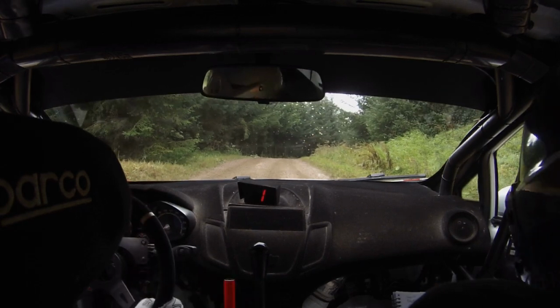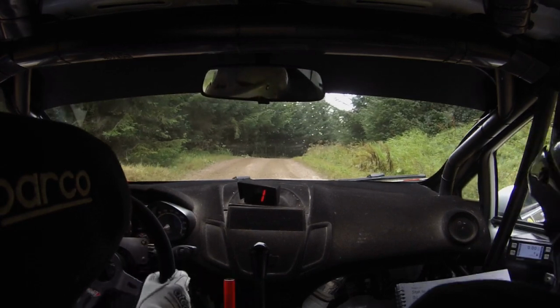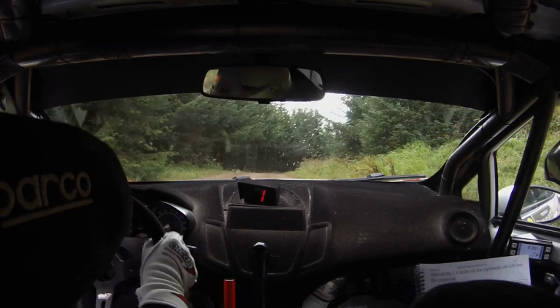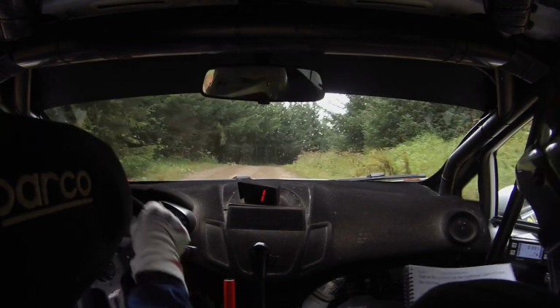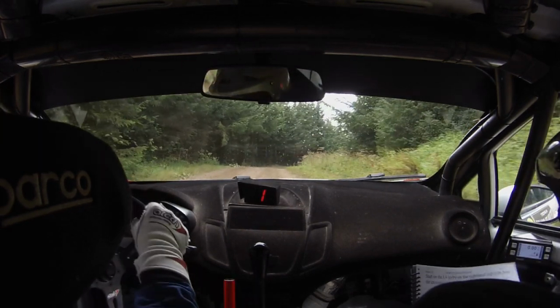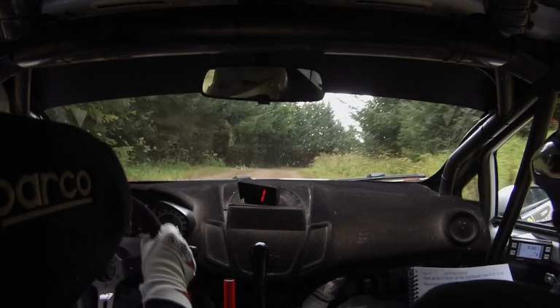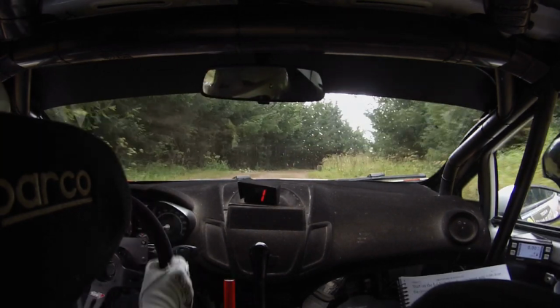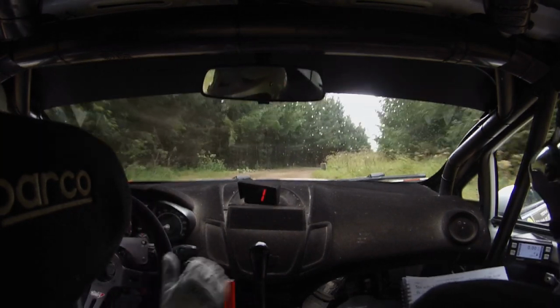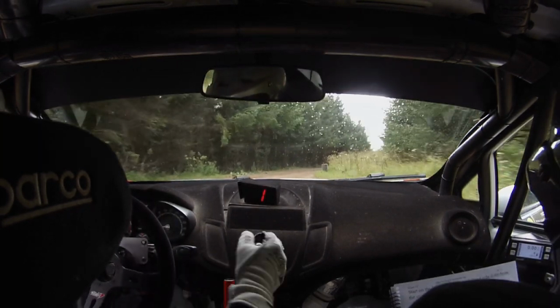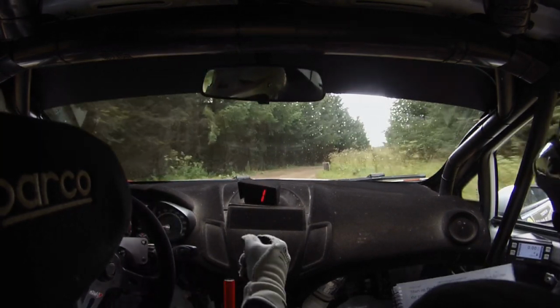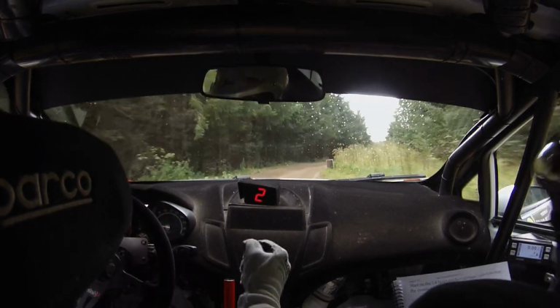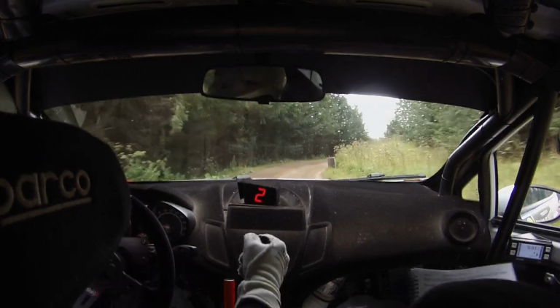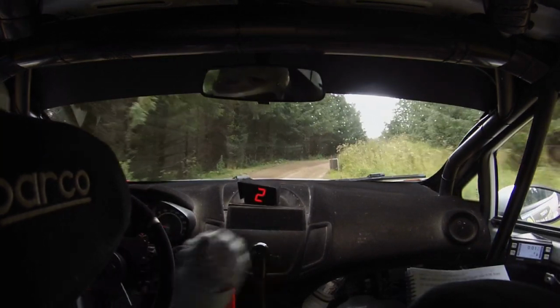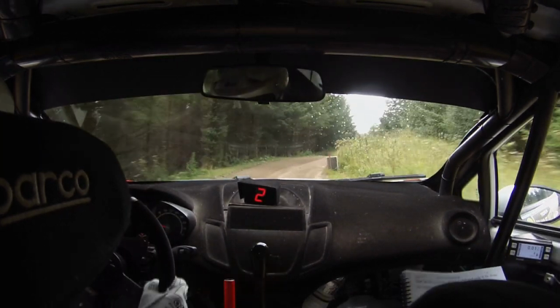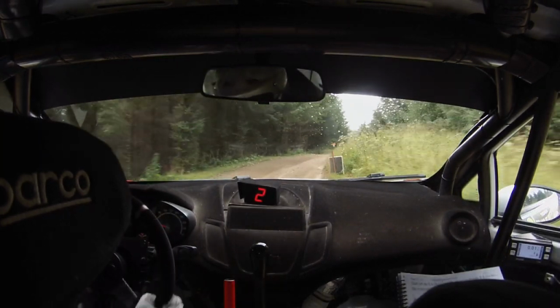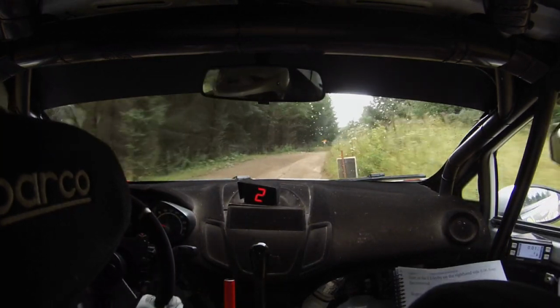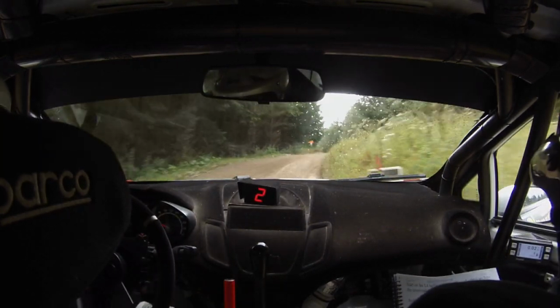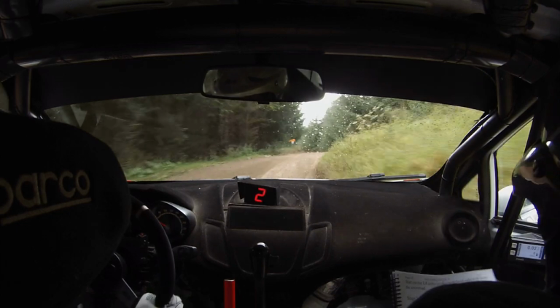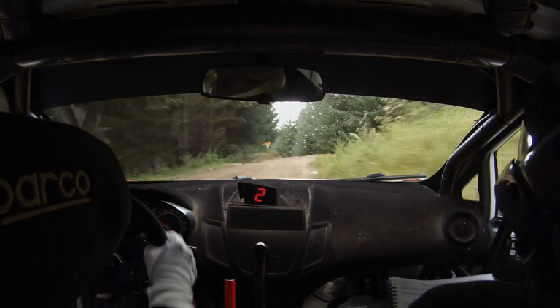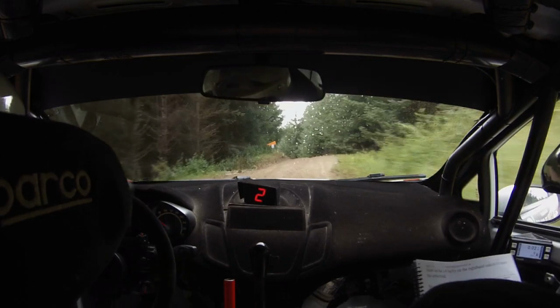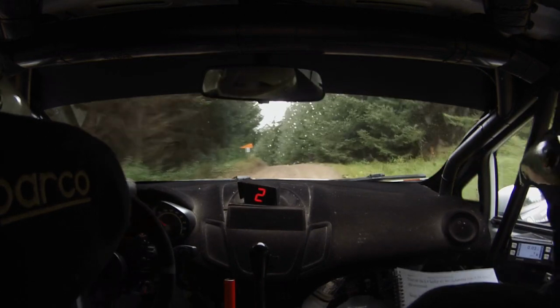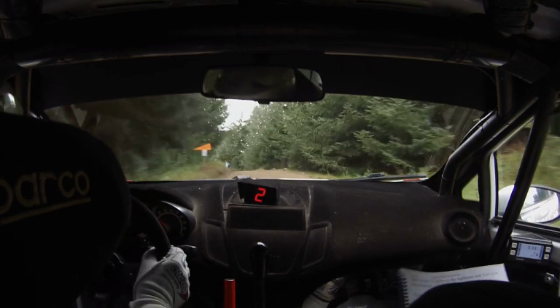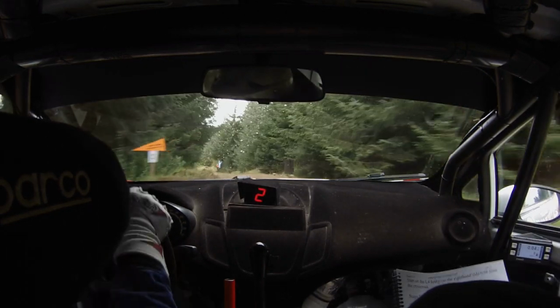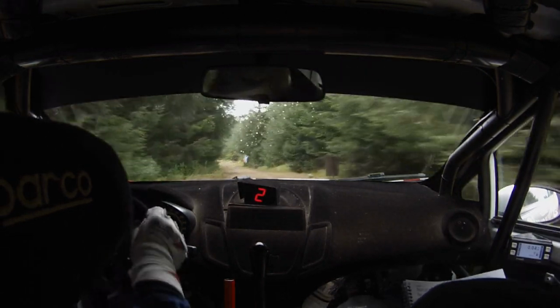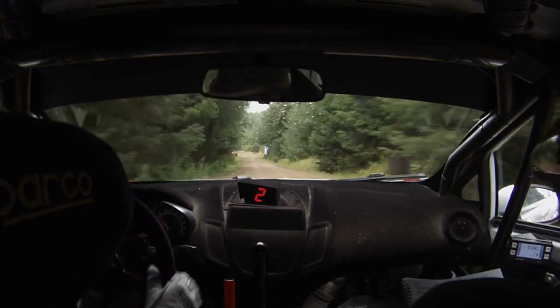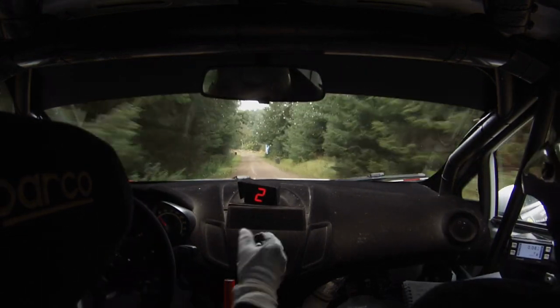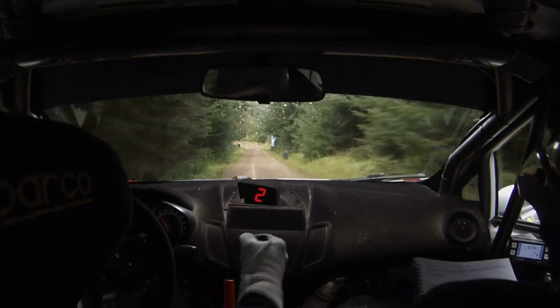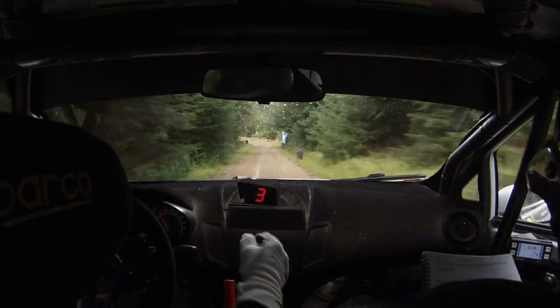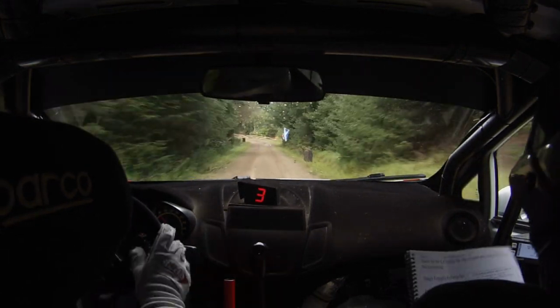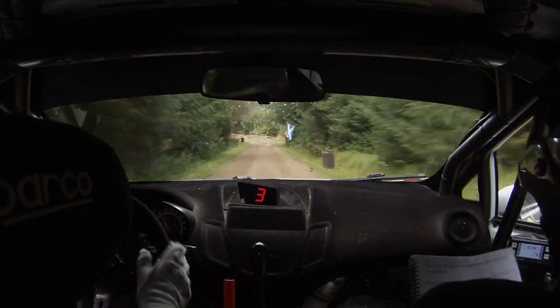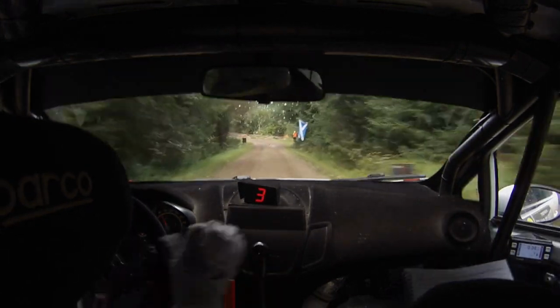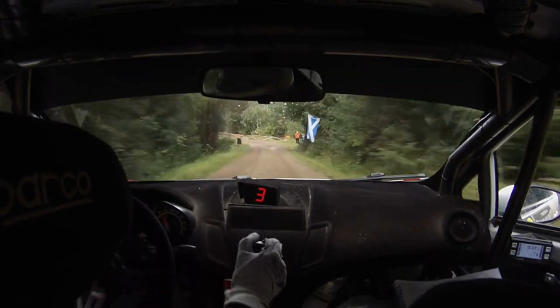Crest, late right 4, into flat left 5 over crest, 60 down, slow left 3, into hairpin left, down.